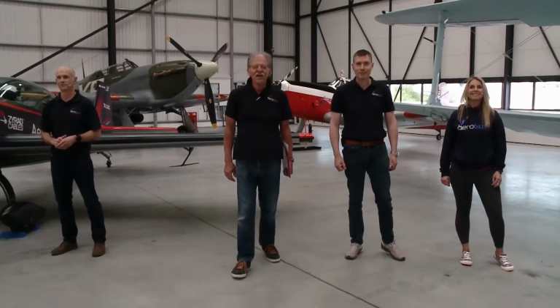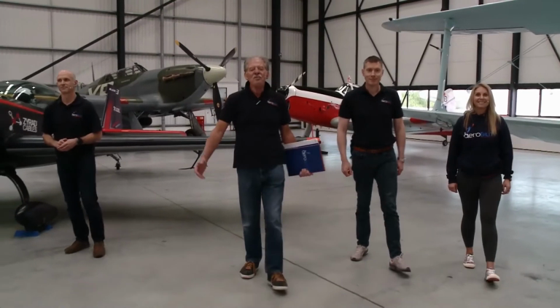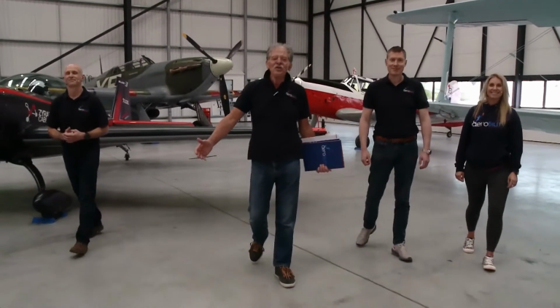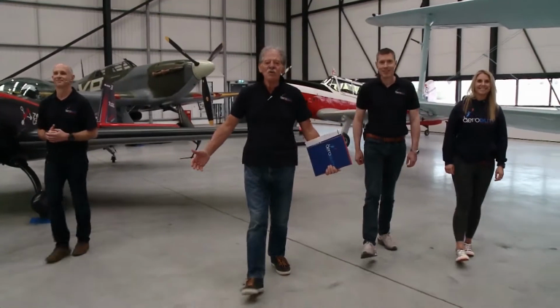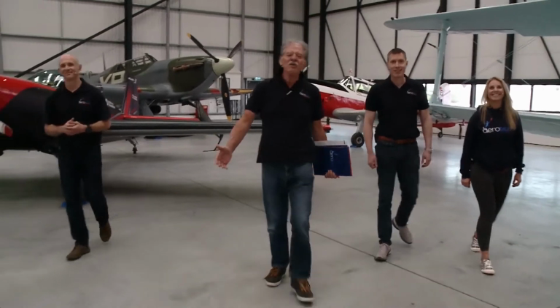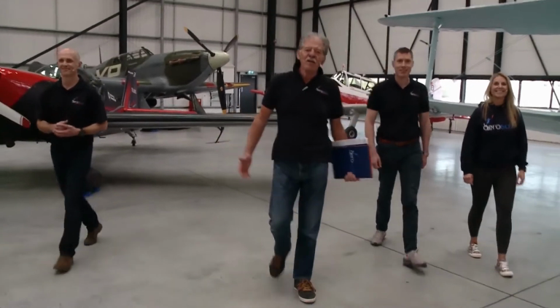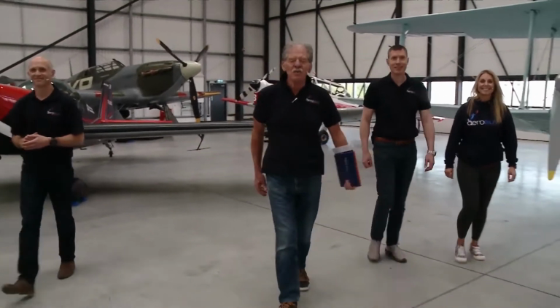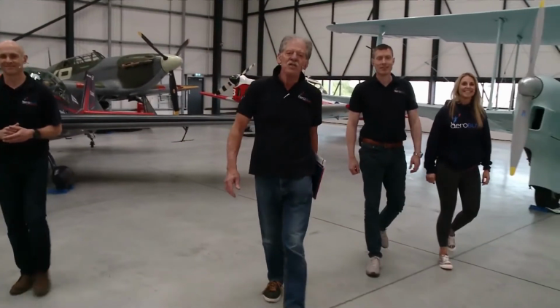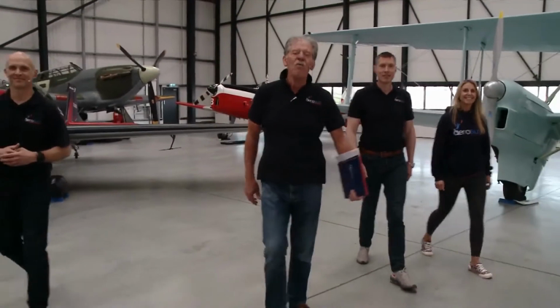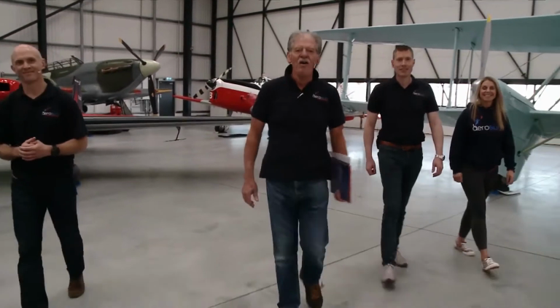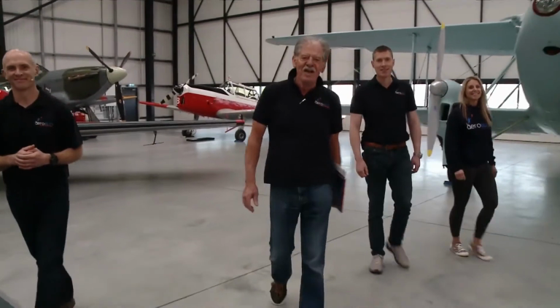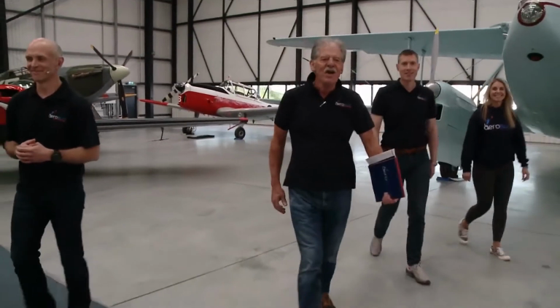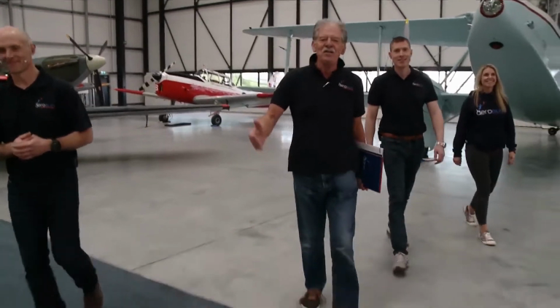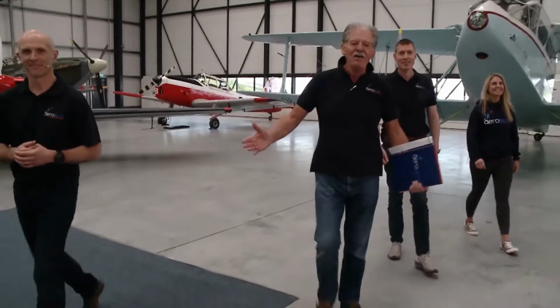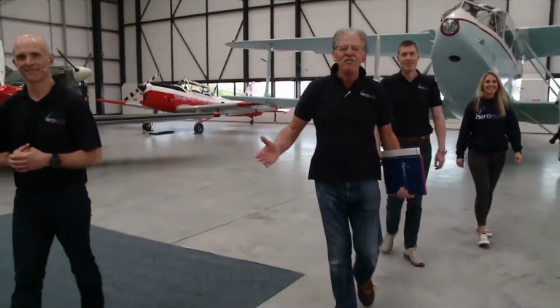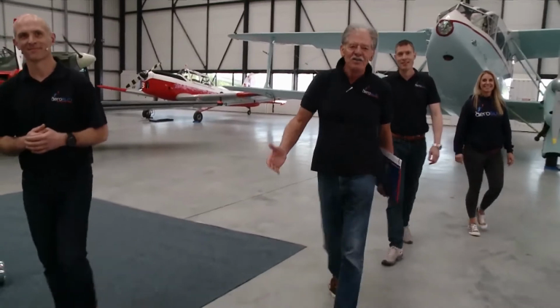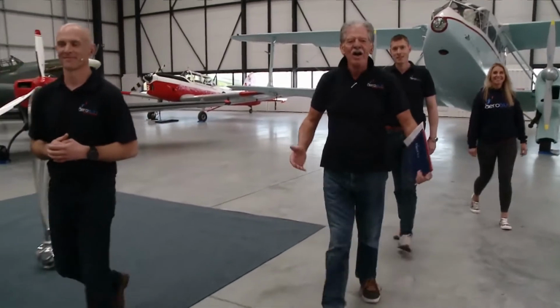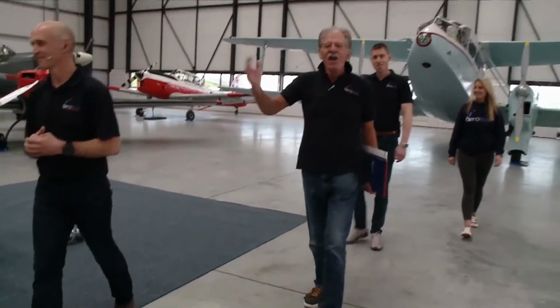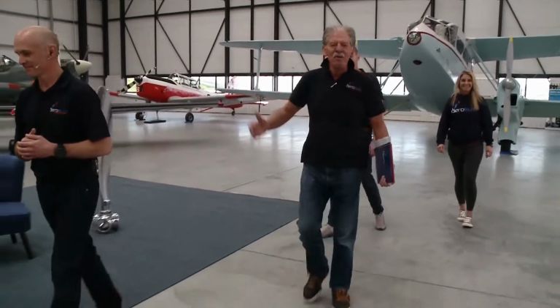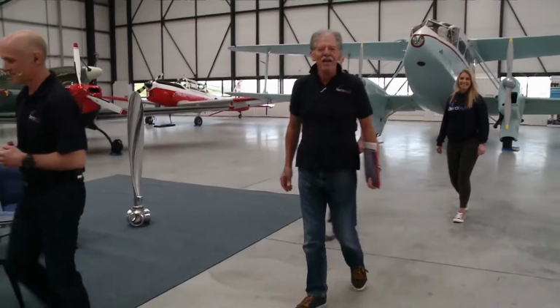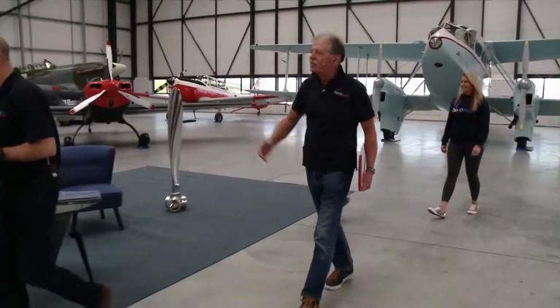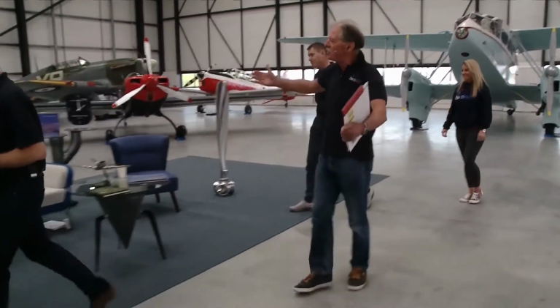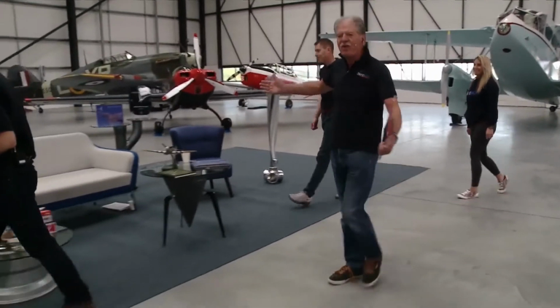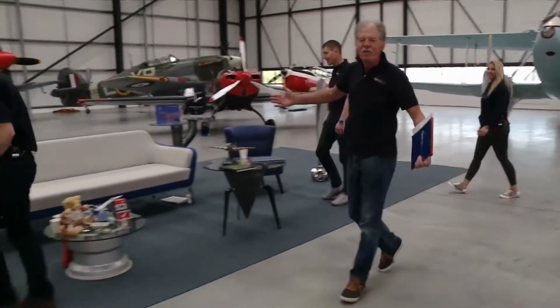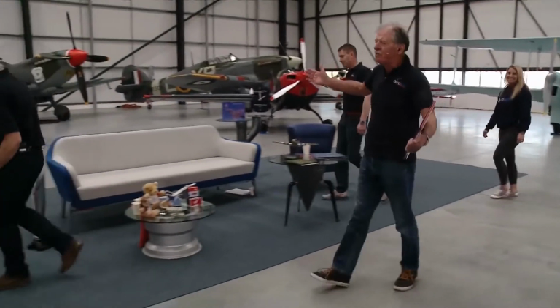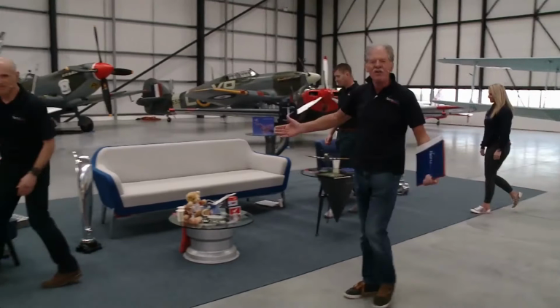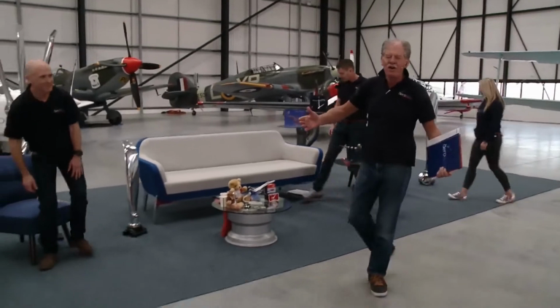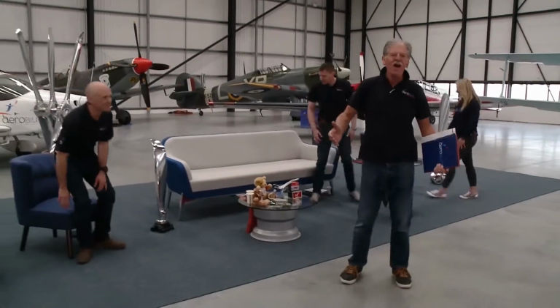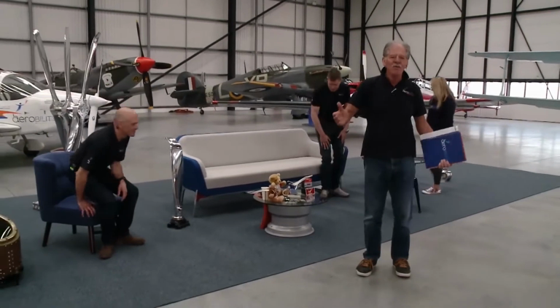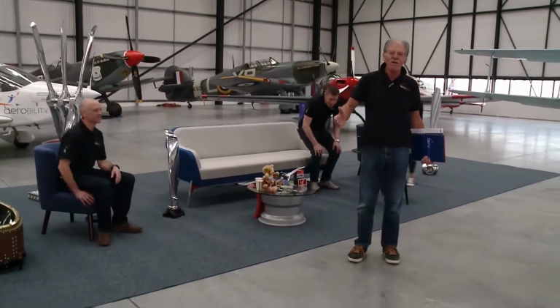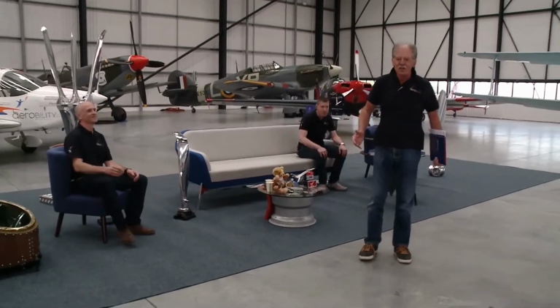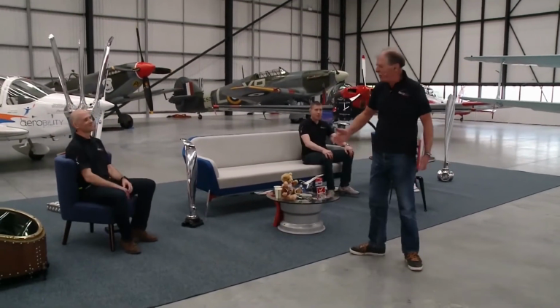Ladies and gentlemen, boys and girls, welcome to AirAbility's 2021 Armchair Air Show, coming to you live today from Hangar 2 at London Biggin Hill Airport. And you can see we're surrounded by the most wonderful aircraft, and we have got one amazing show for you.